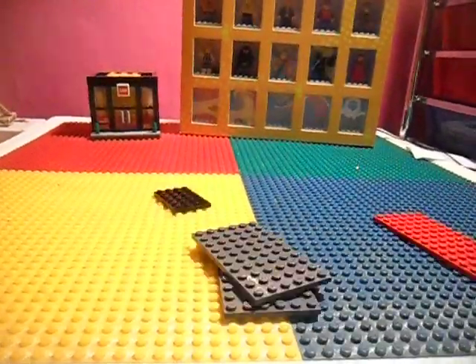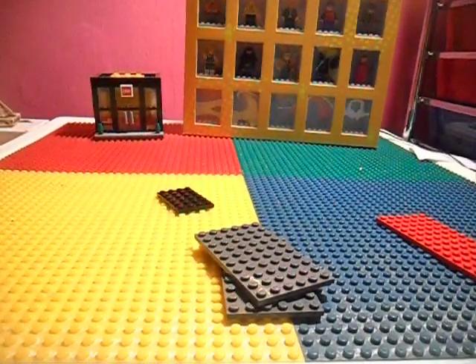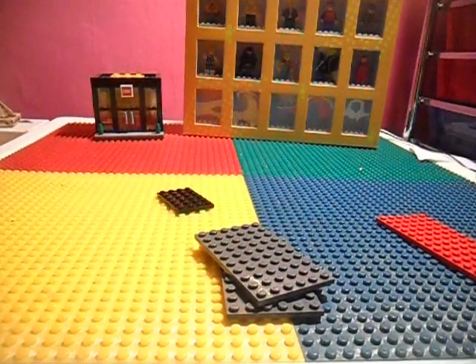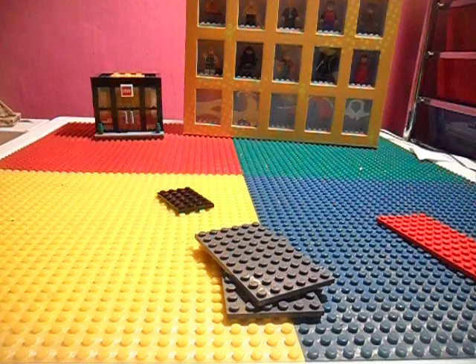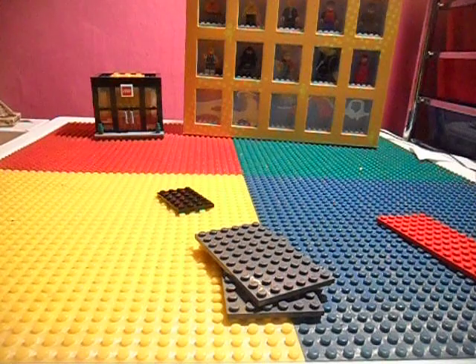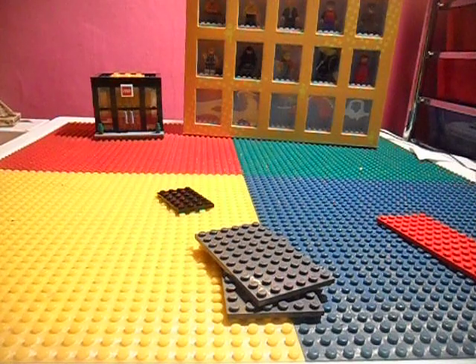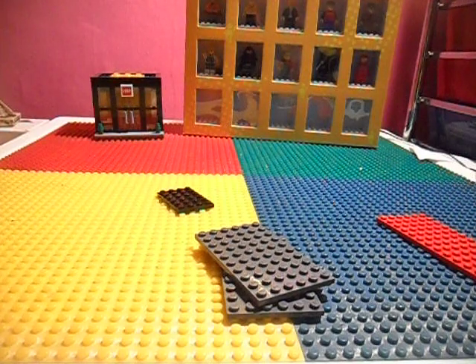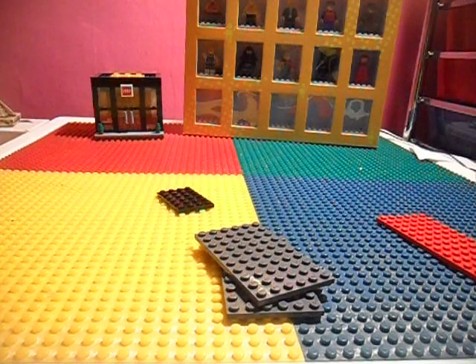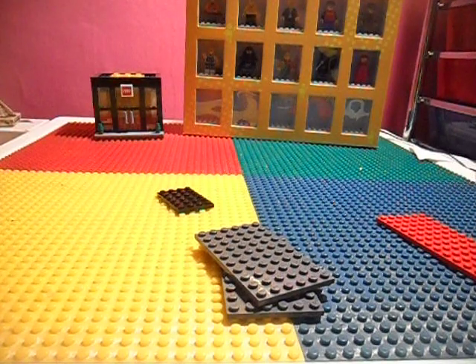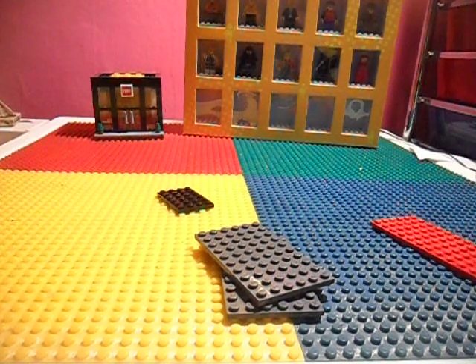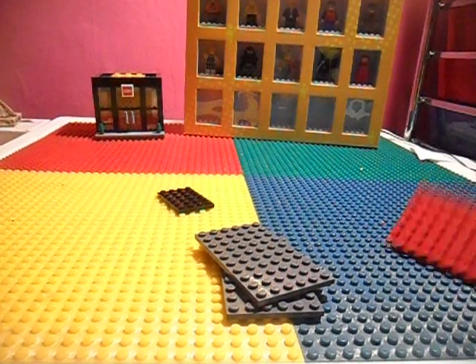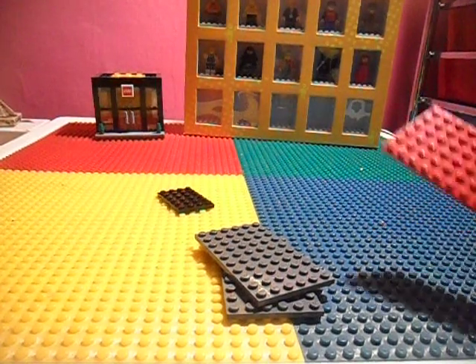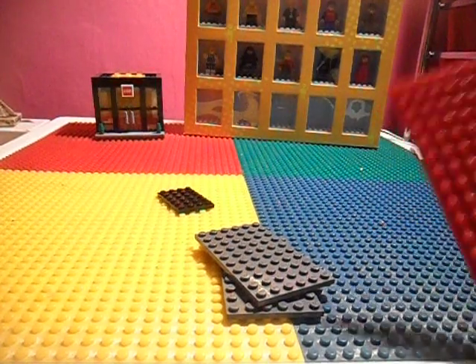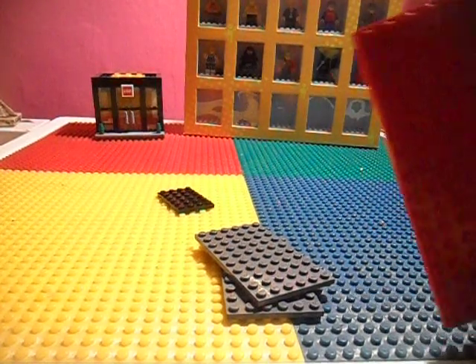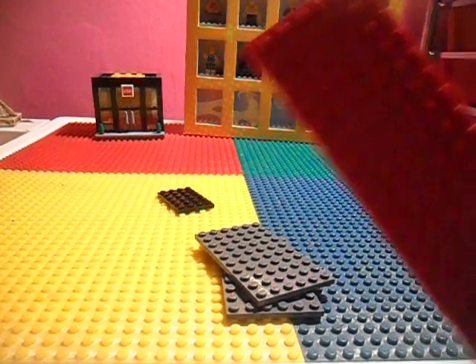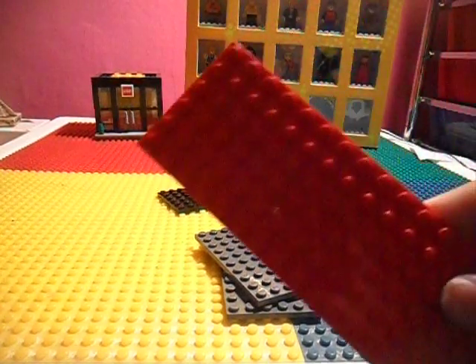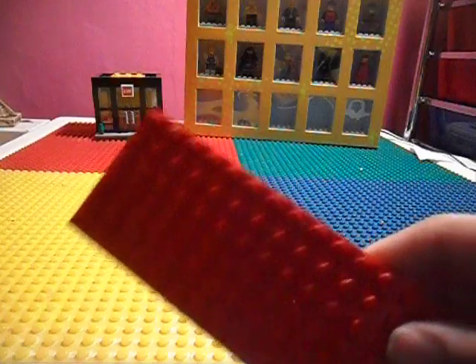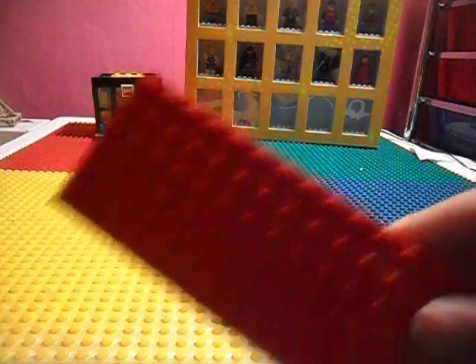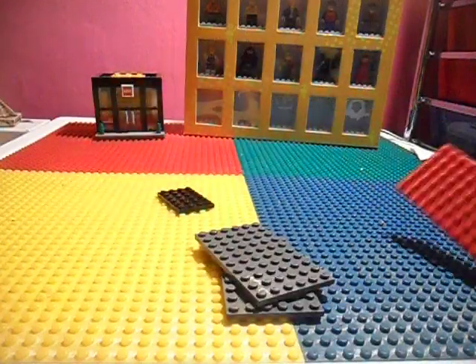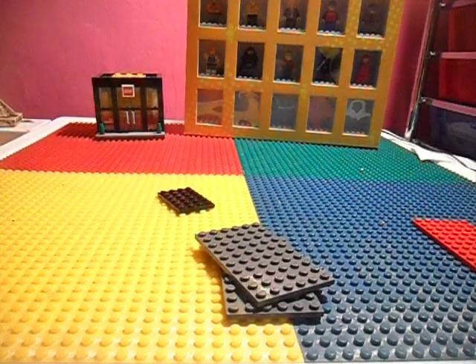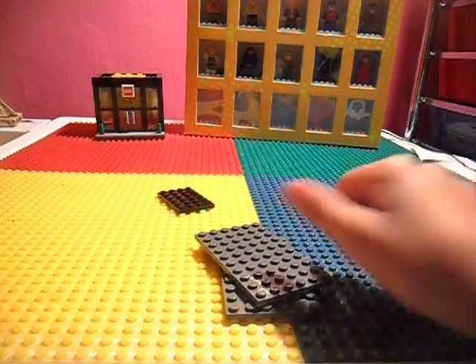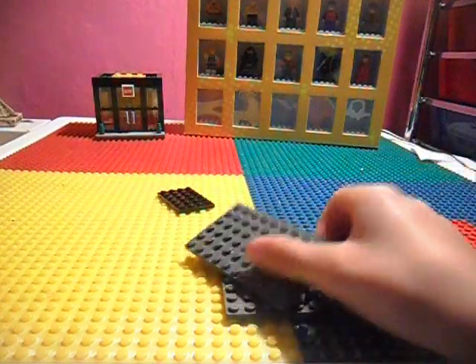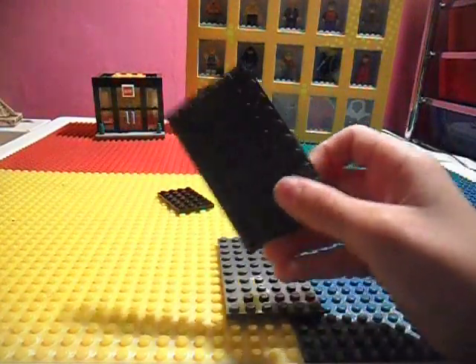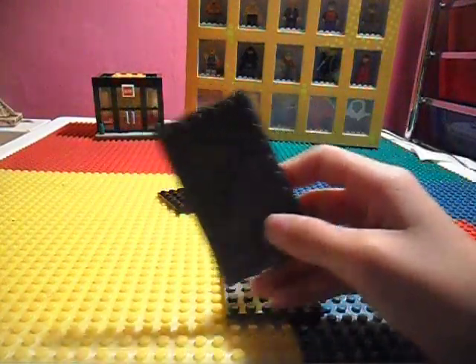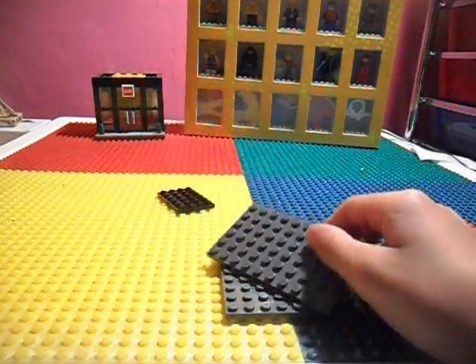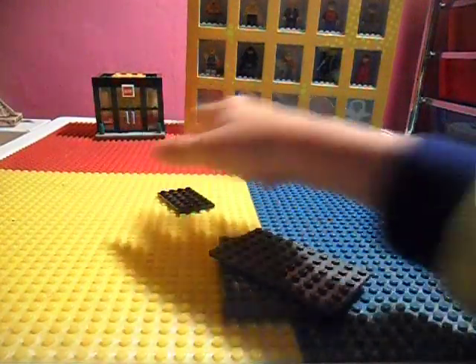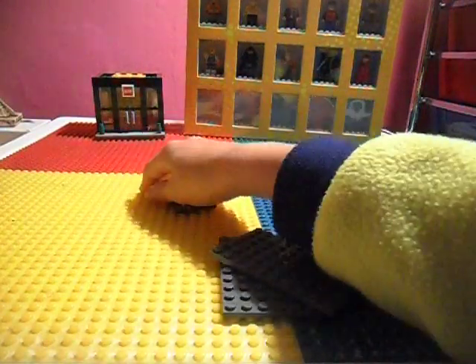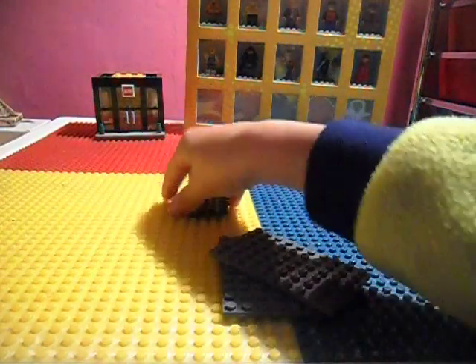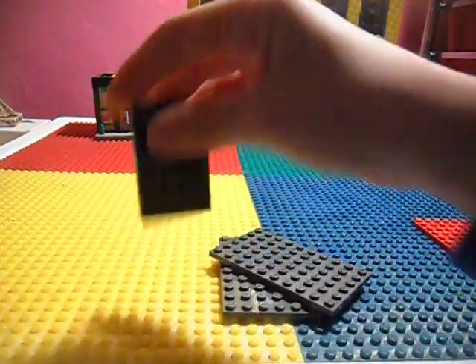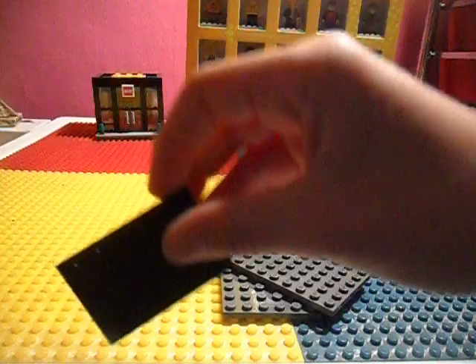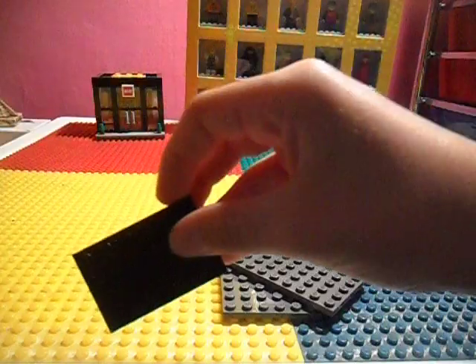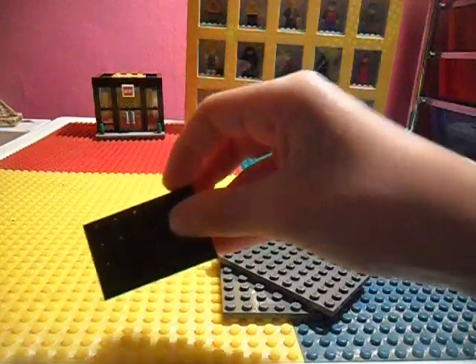The pieces you're going to need for the roof are: one of these 6x16s, two of these 6x10s, and one of these 6x4s.